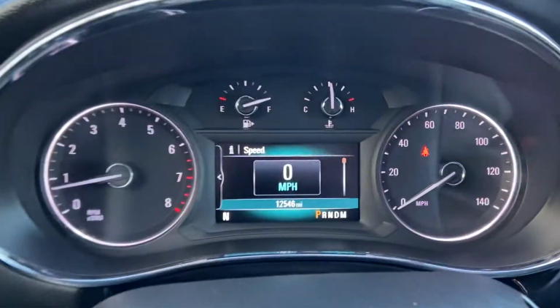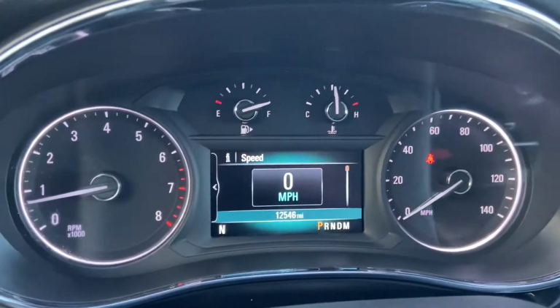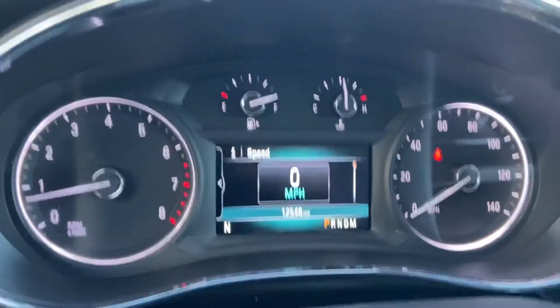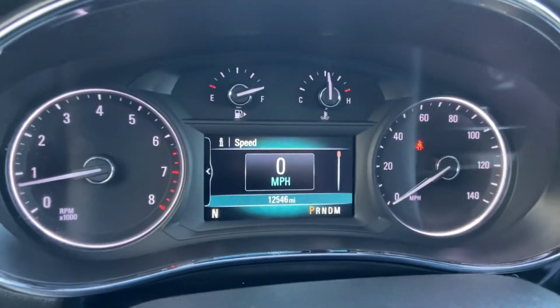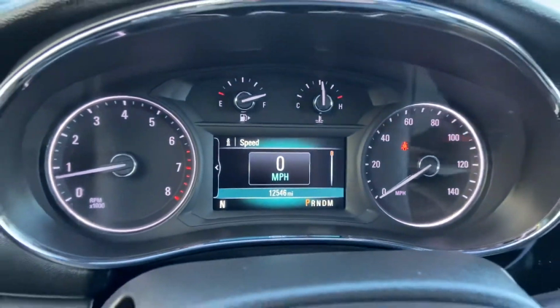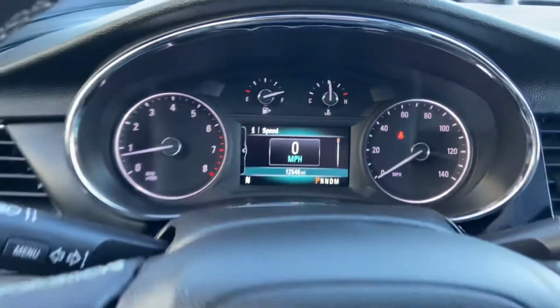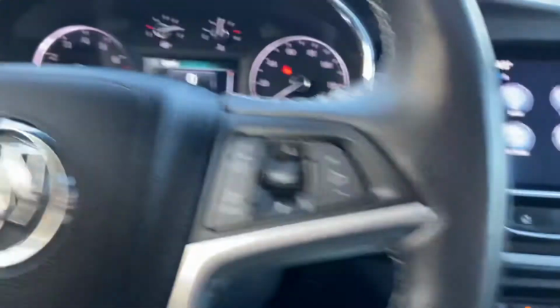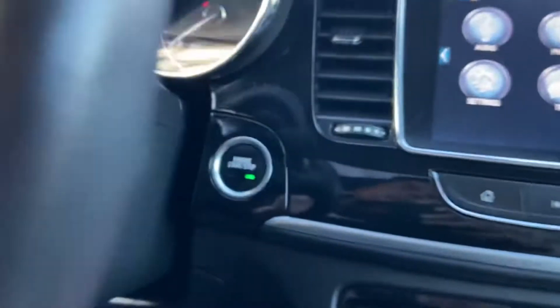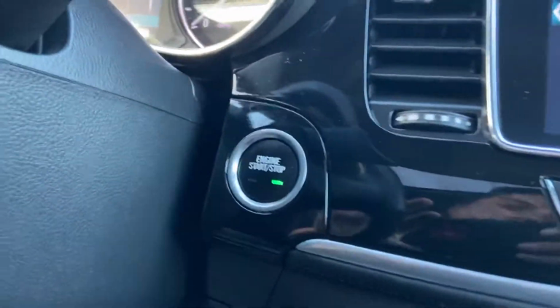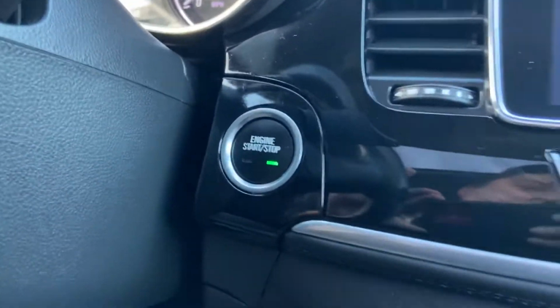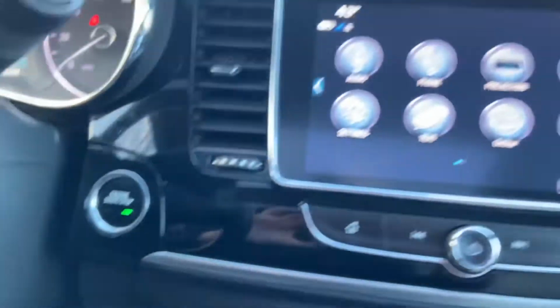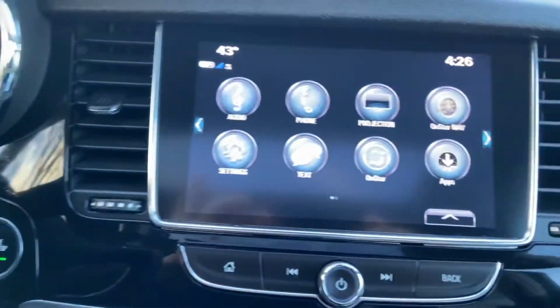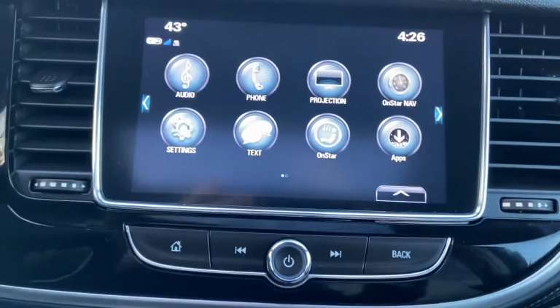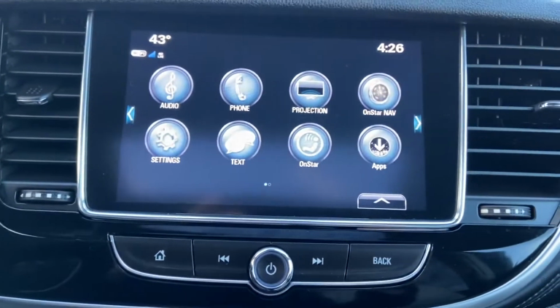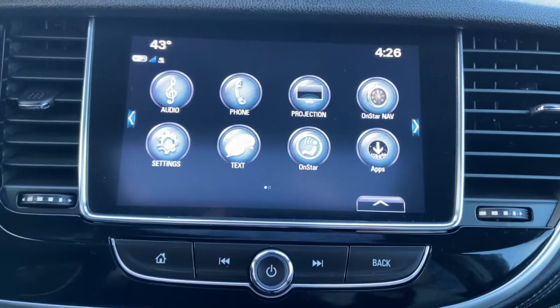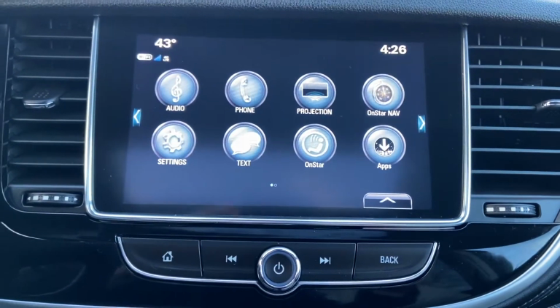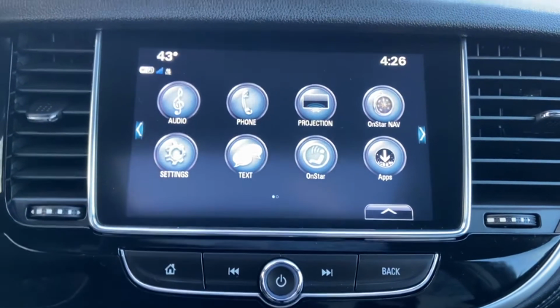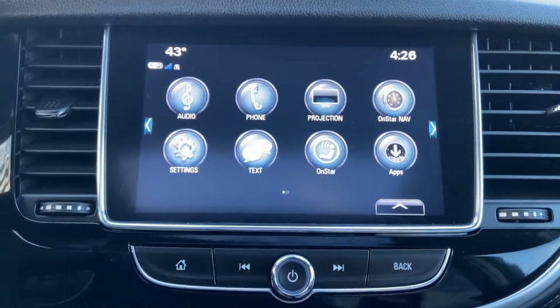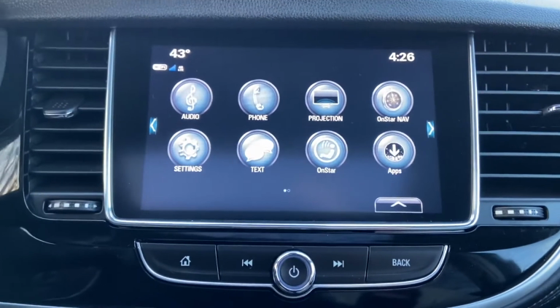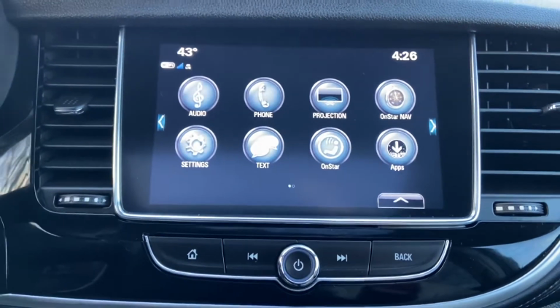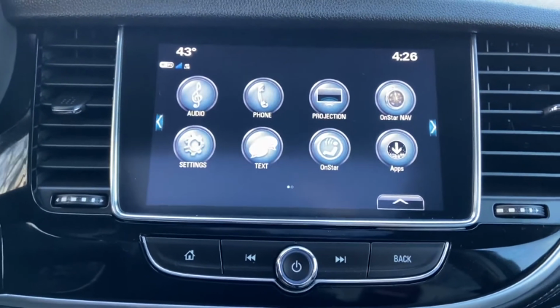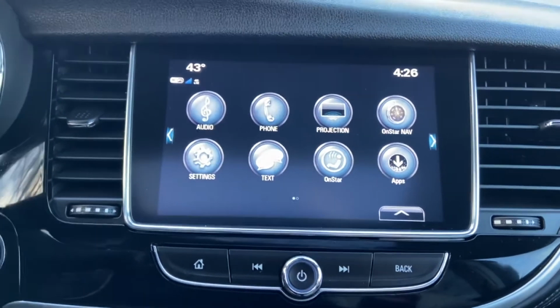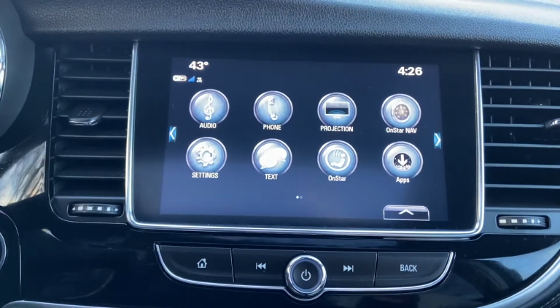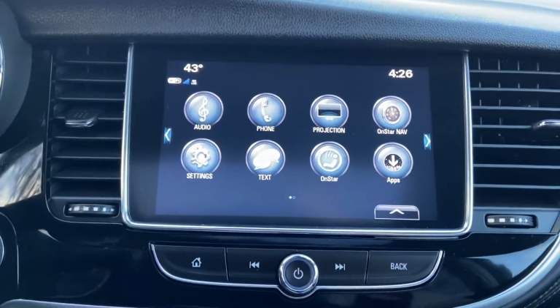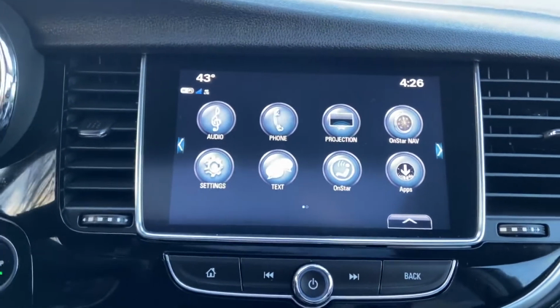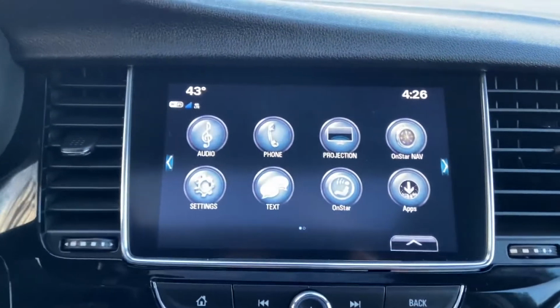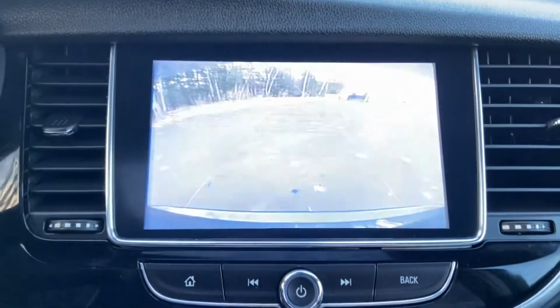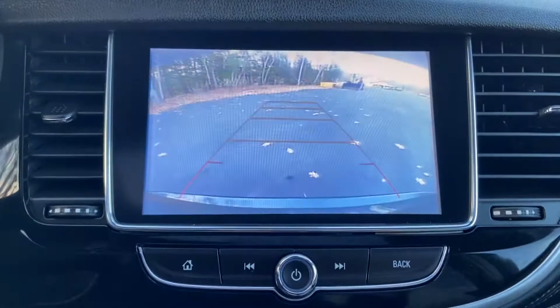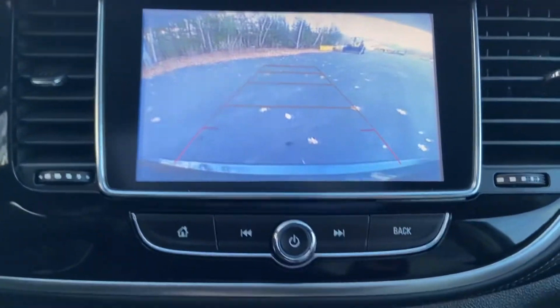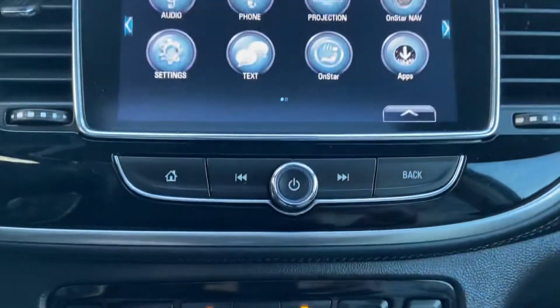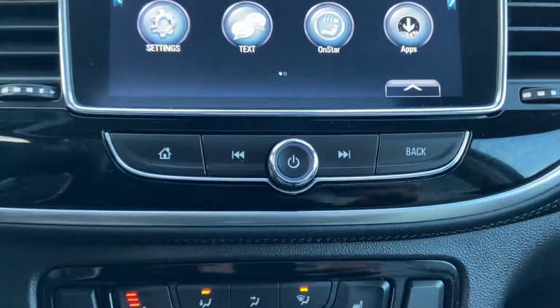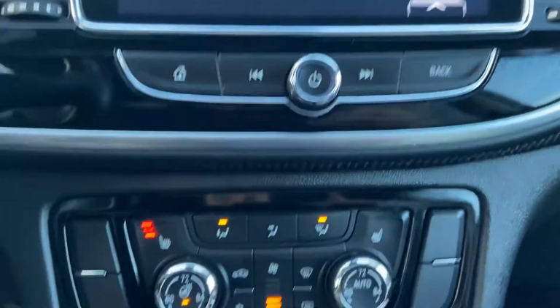This Encore has 12,546 miles on it. It has your push button start and your infotainment system — phone, audio, OnStar navigation, Apple CarPlay, all that good stuff, as well as your backup camera. There are also some physical buttons for that system.